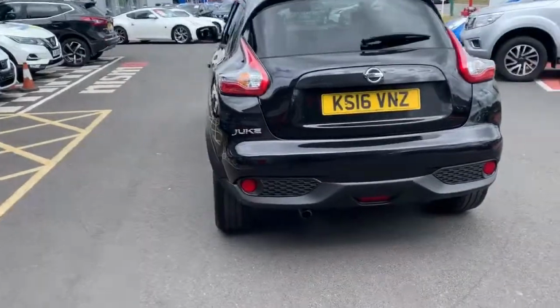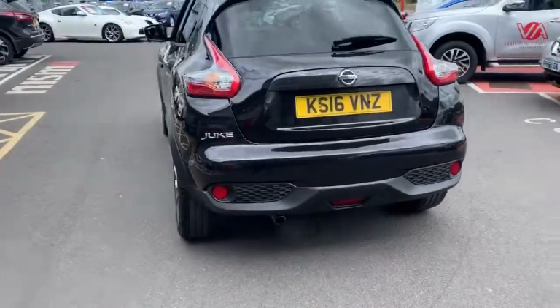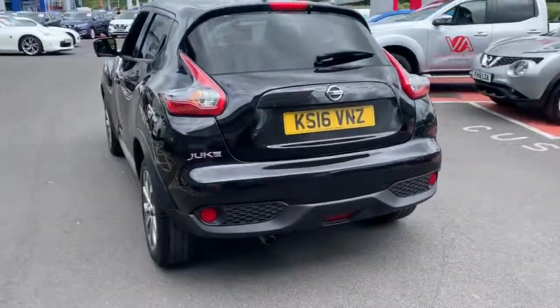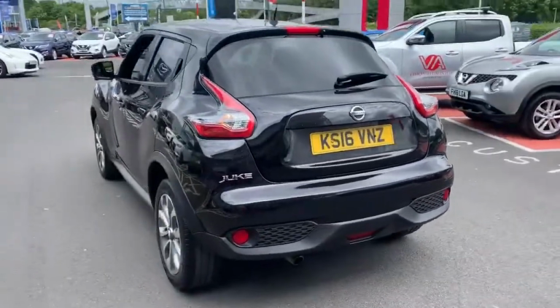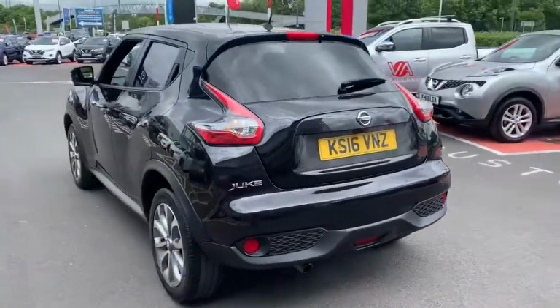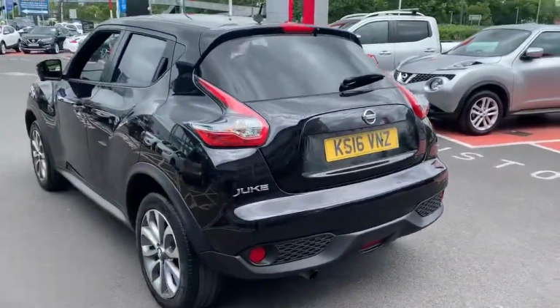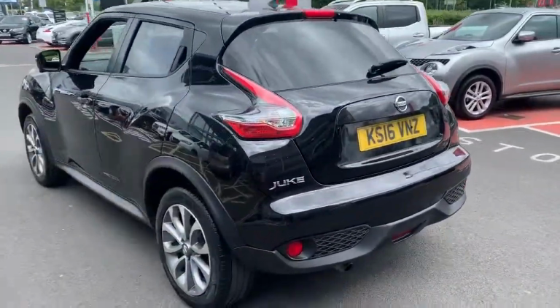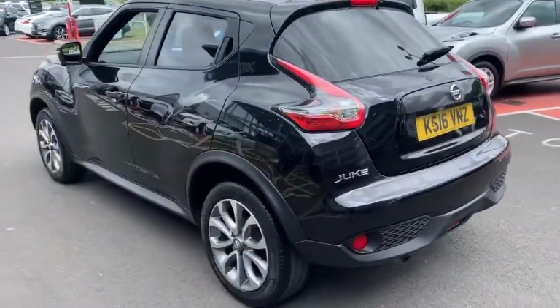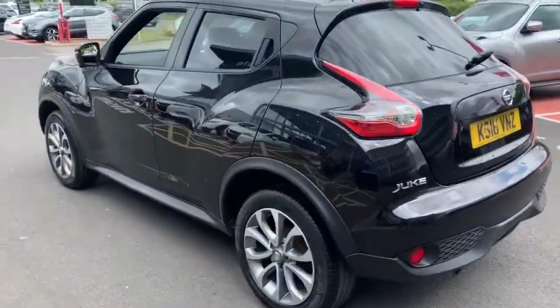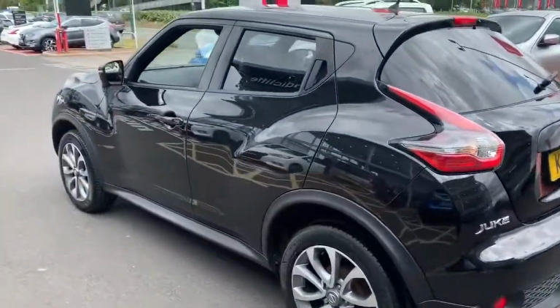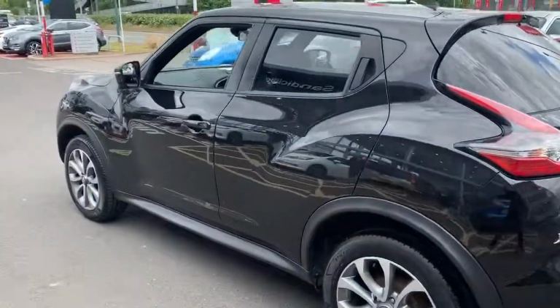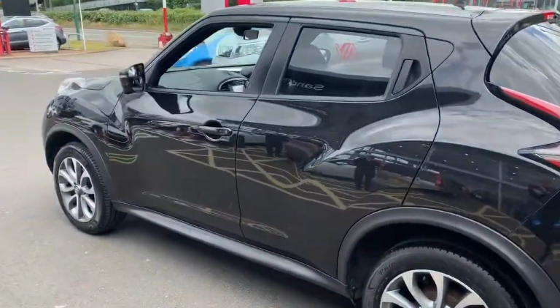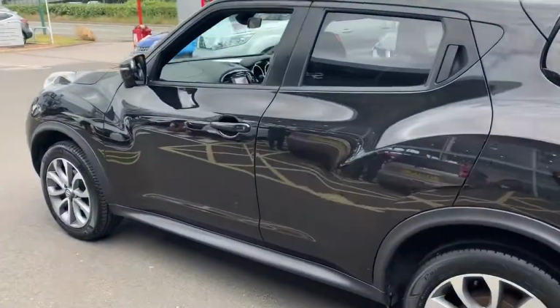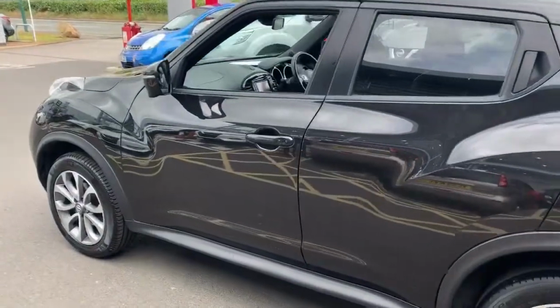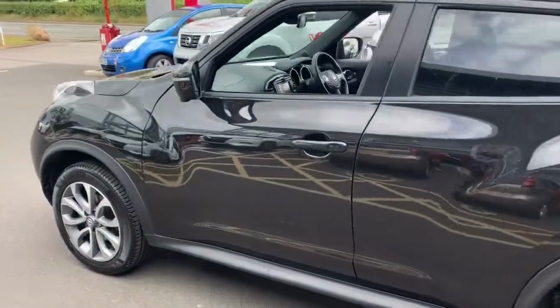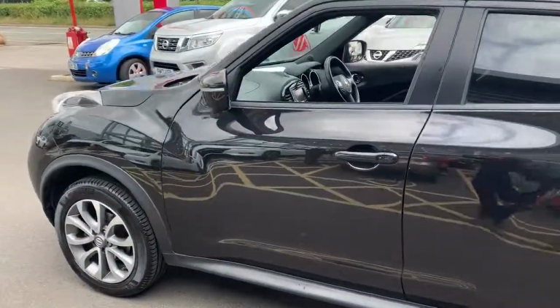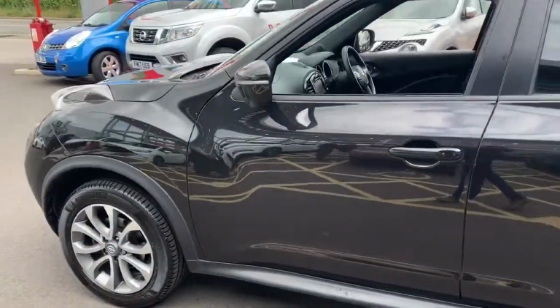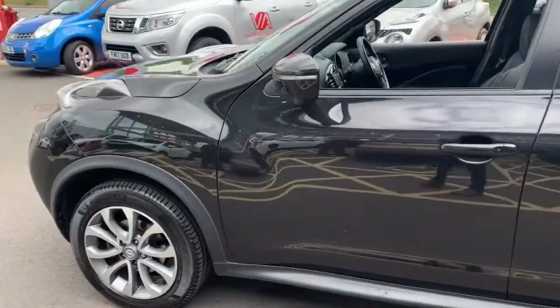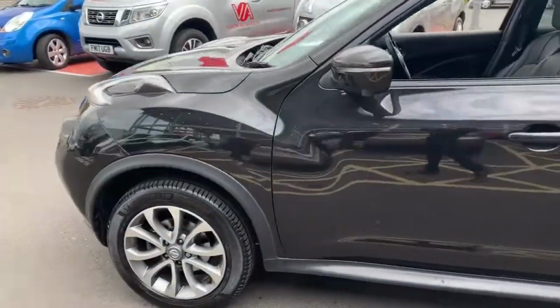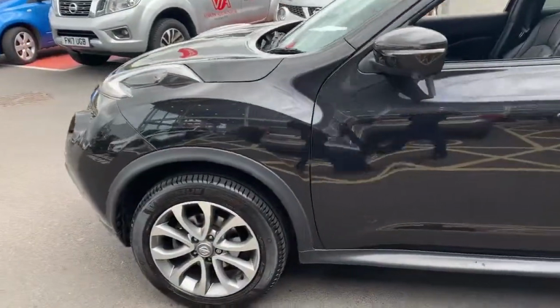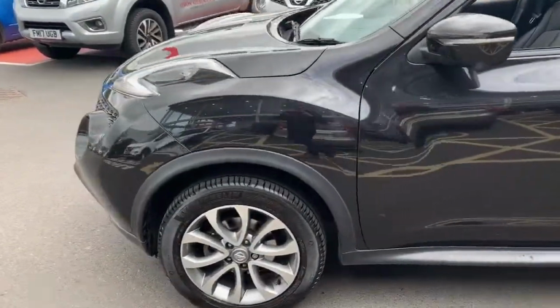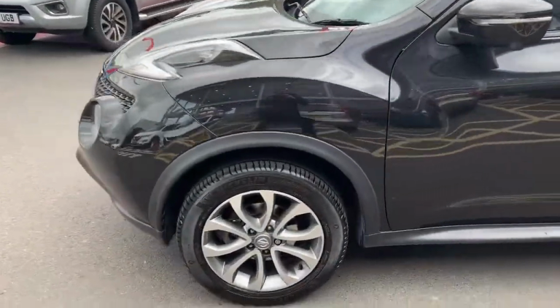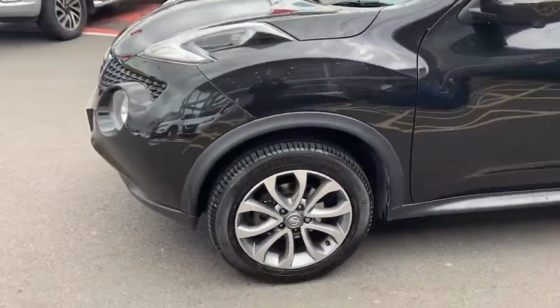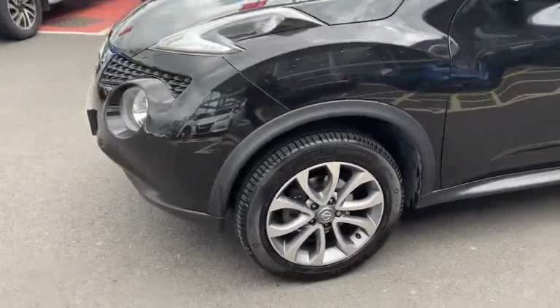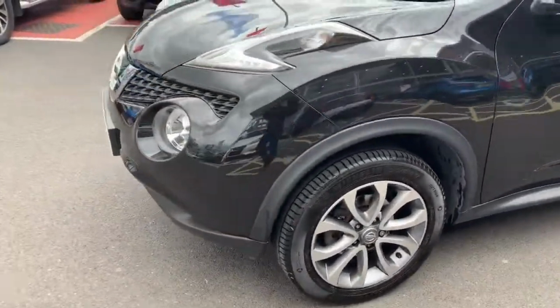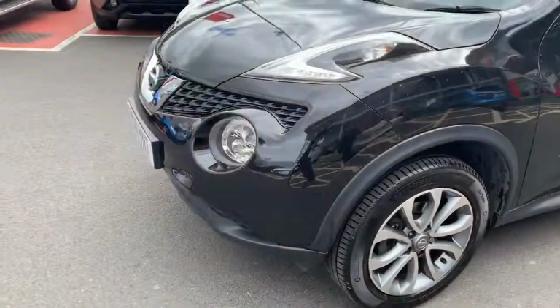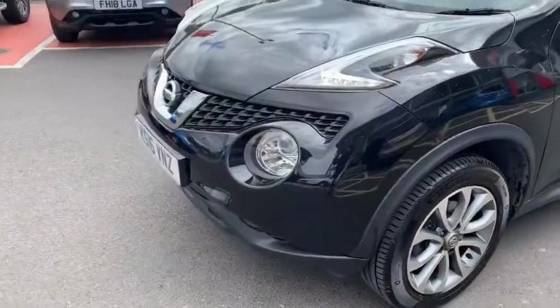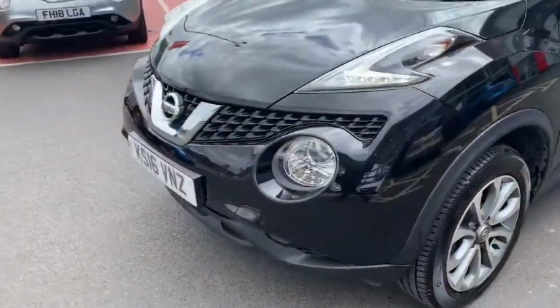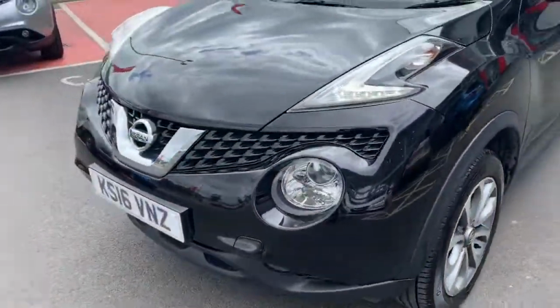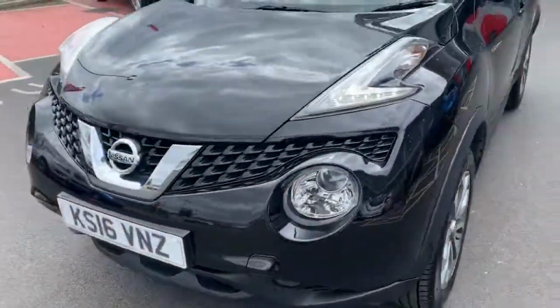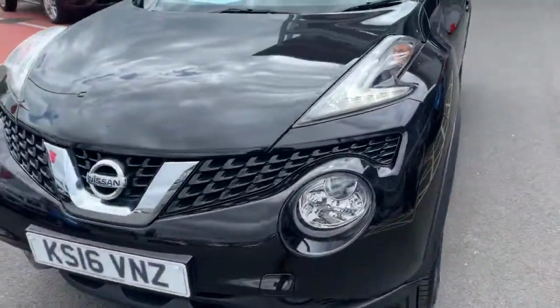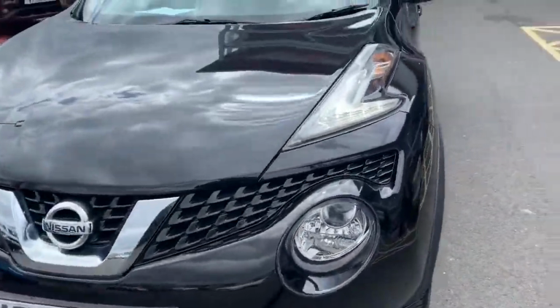The Juke Tecna comes with features like full leather, heated seats, daytime running lights, and automatic rain sensing wipers. So let's go and take a look.